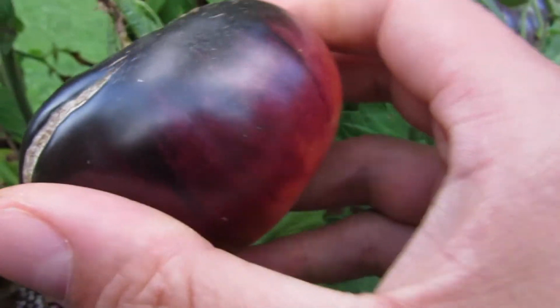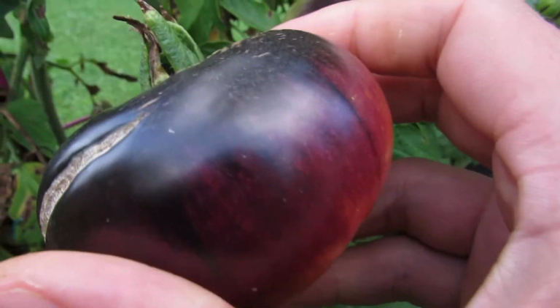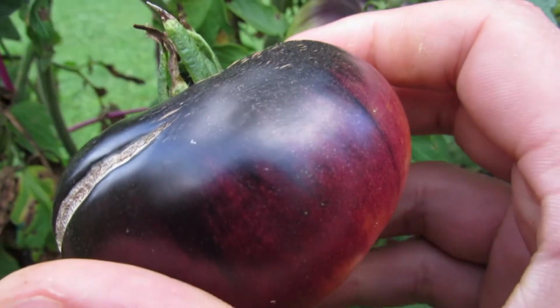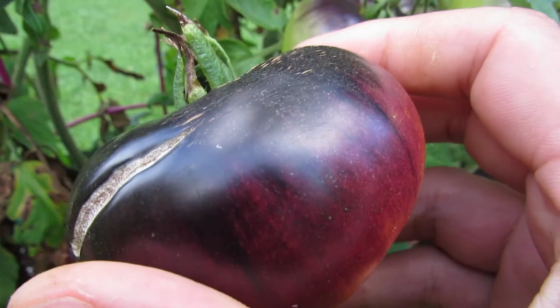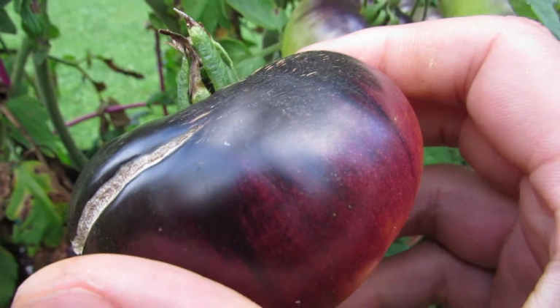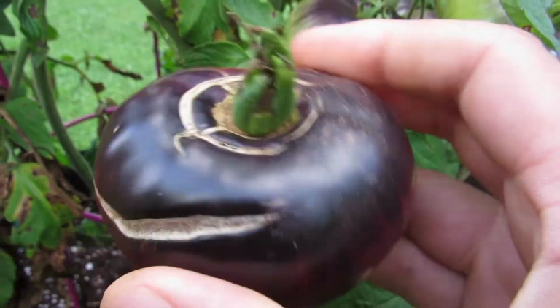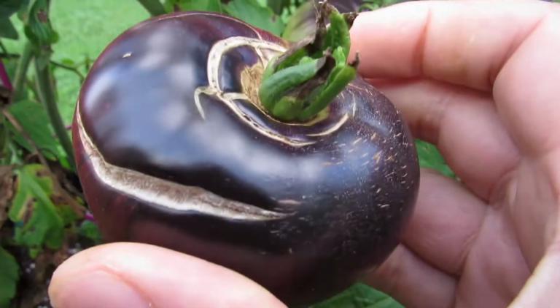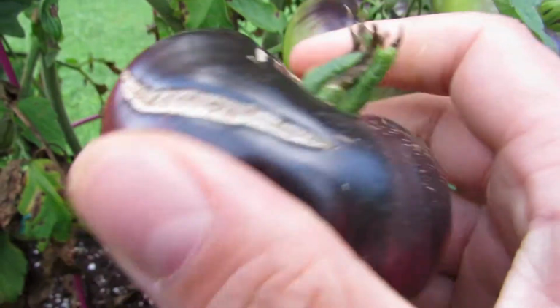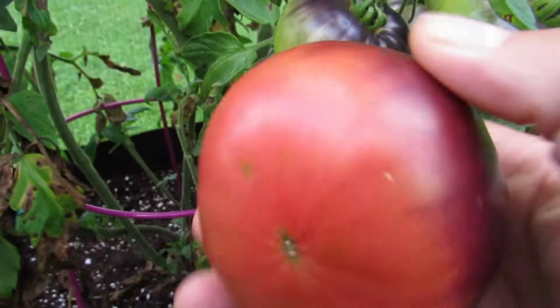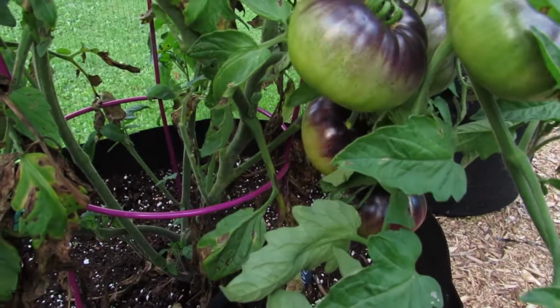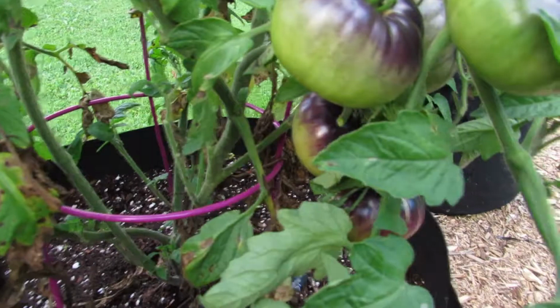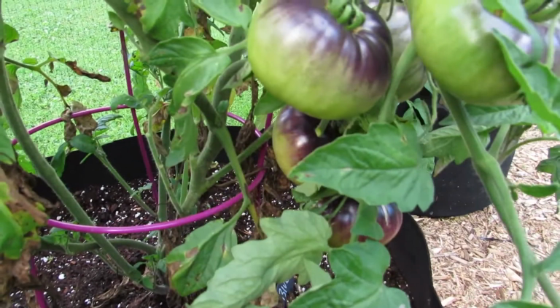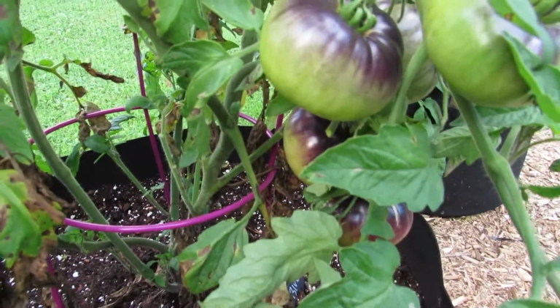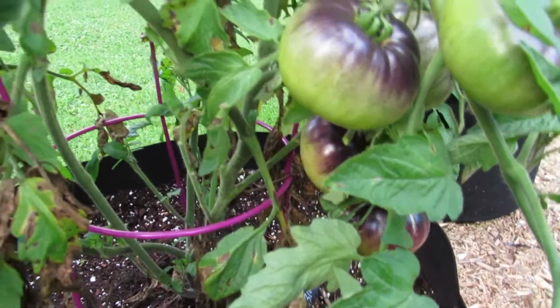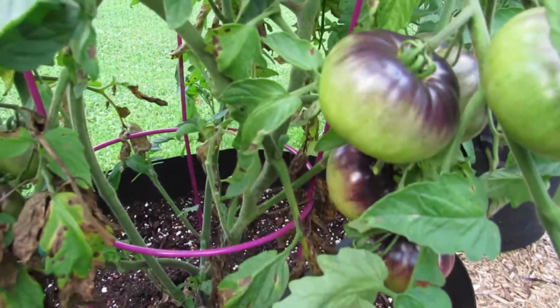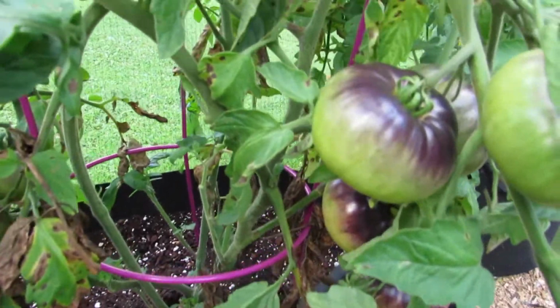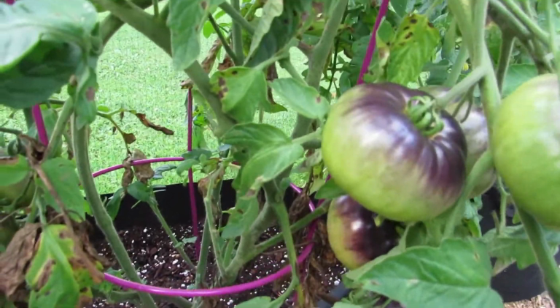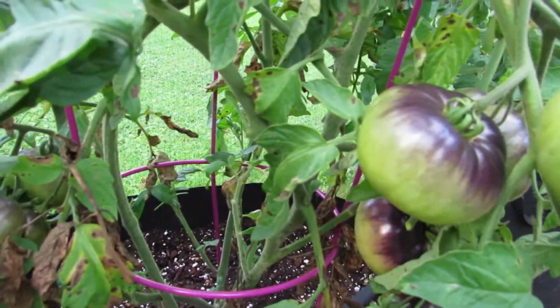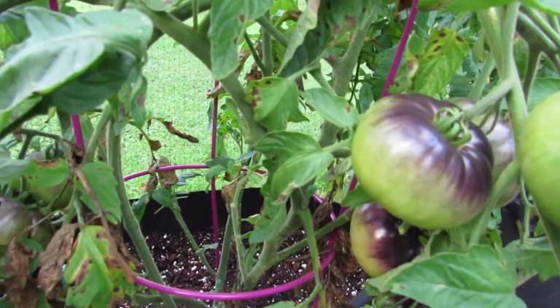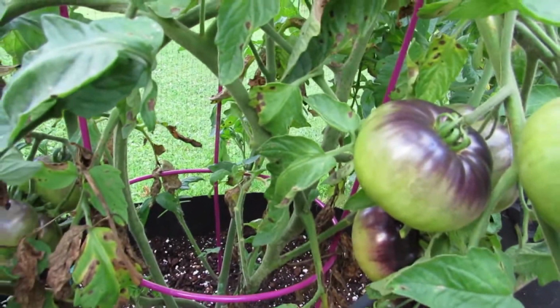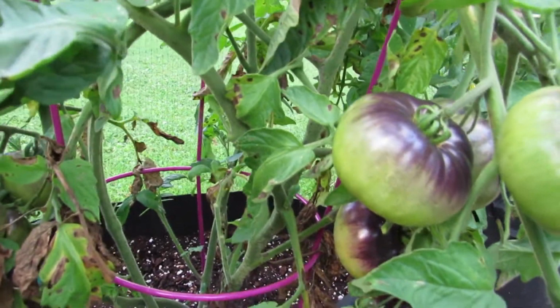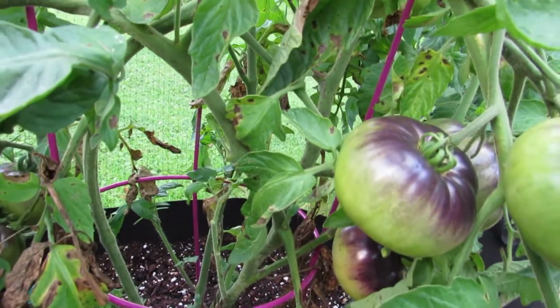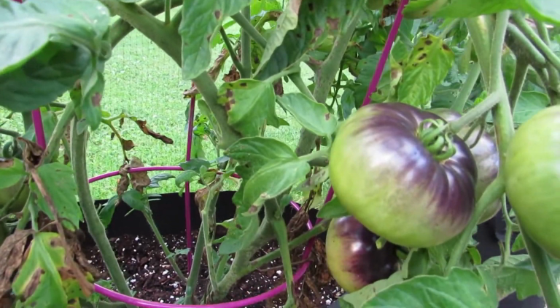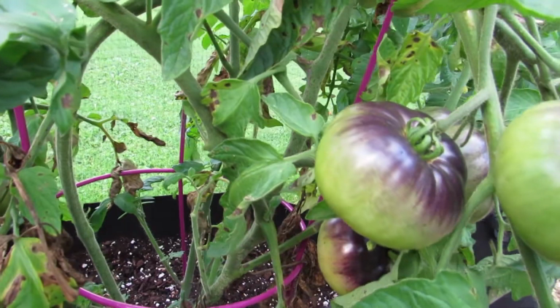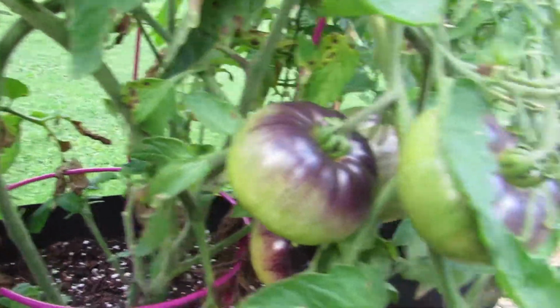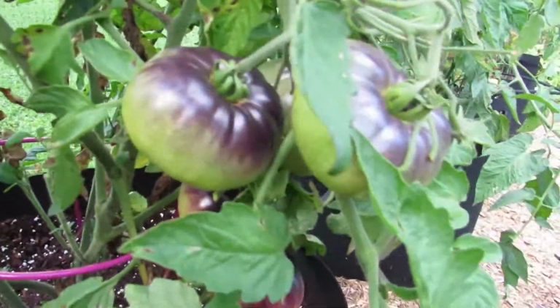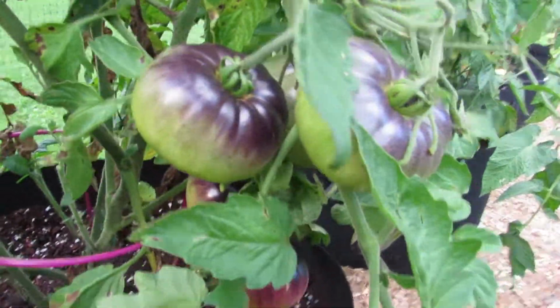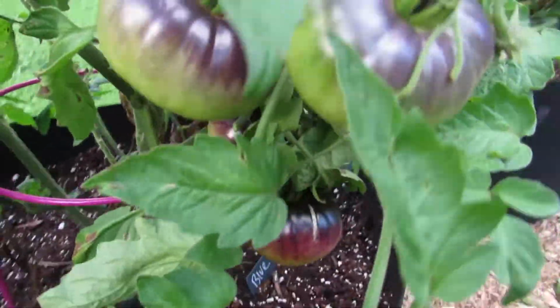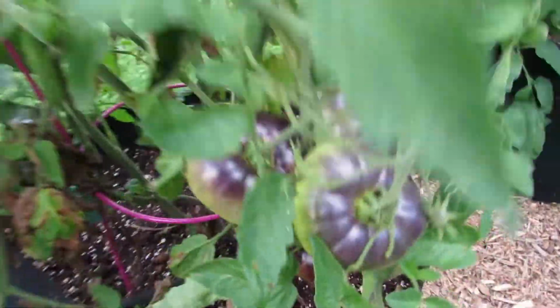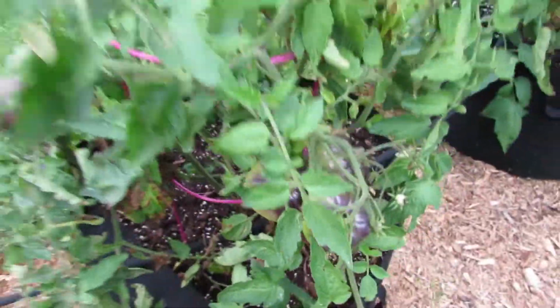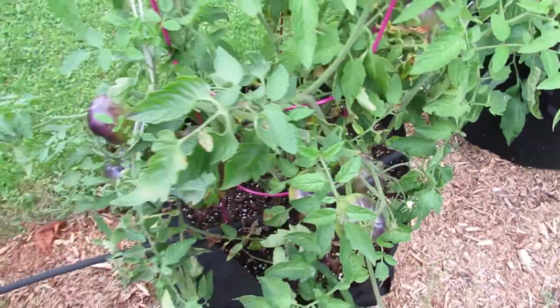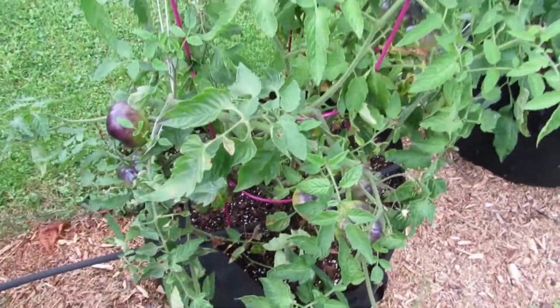Tonight we're going to use this on a sandwich, but as time goes on and you get more and more of these, they're really good to freeze whole. We'll show how we do that later in the summer.